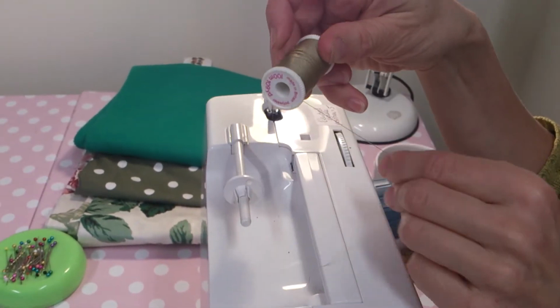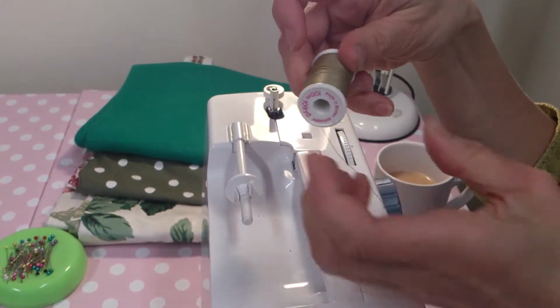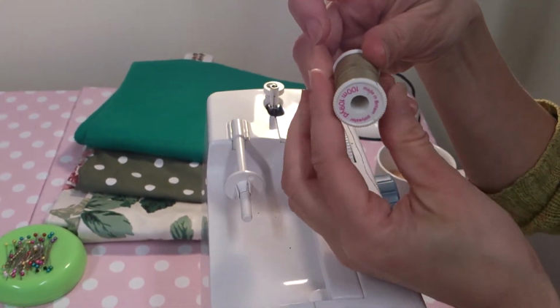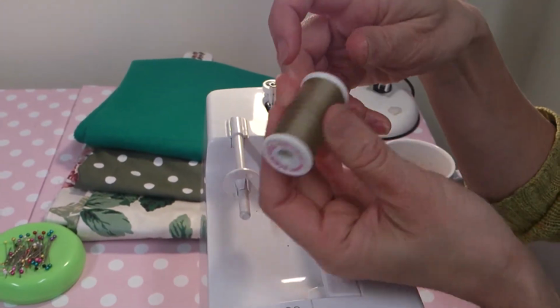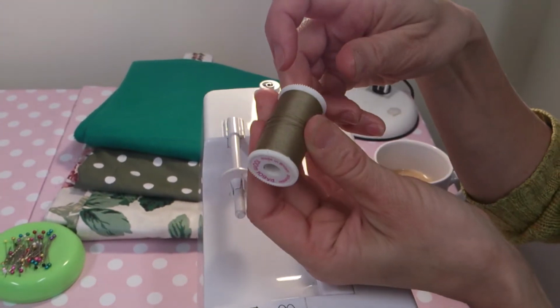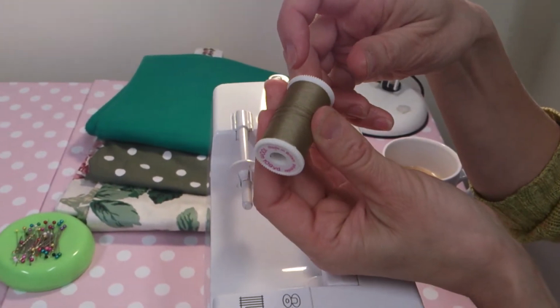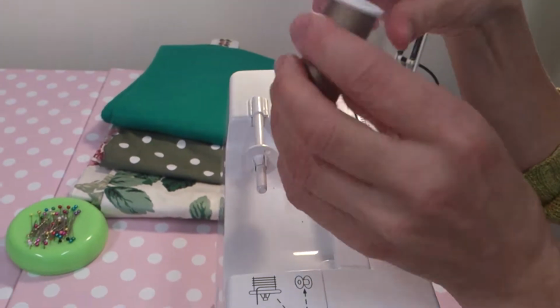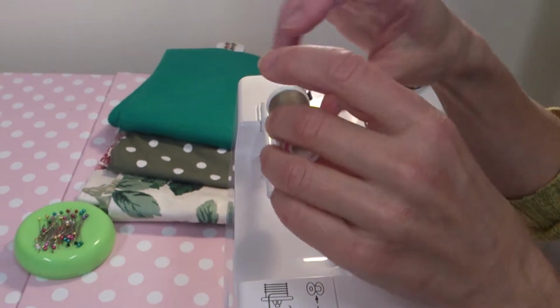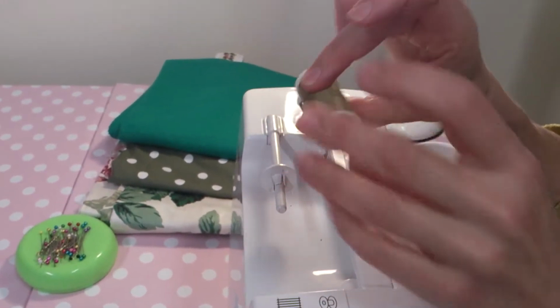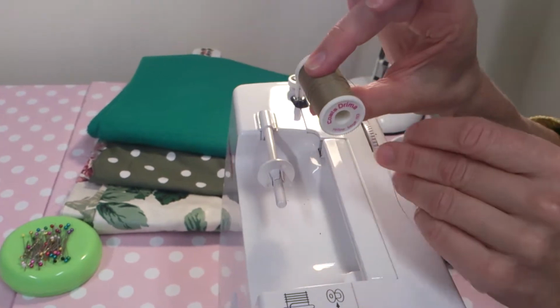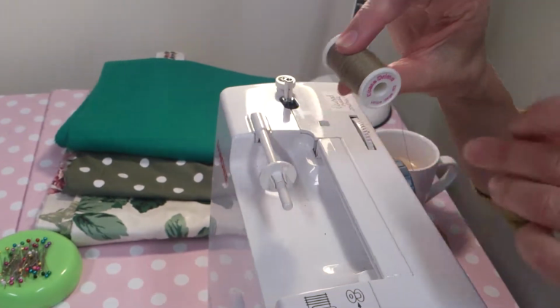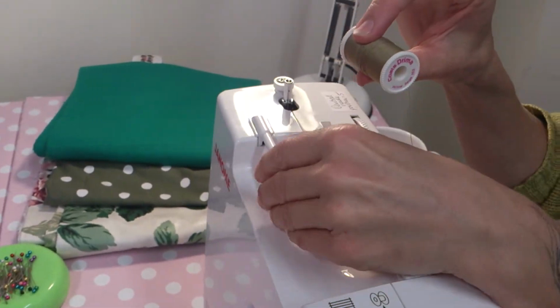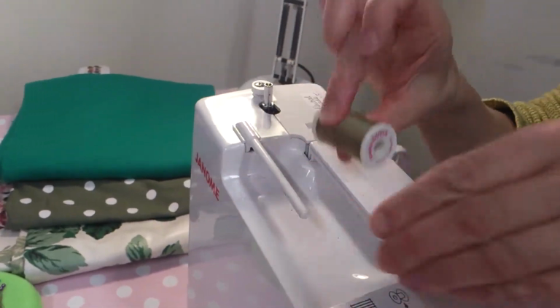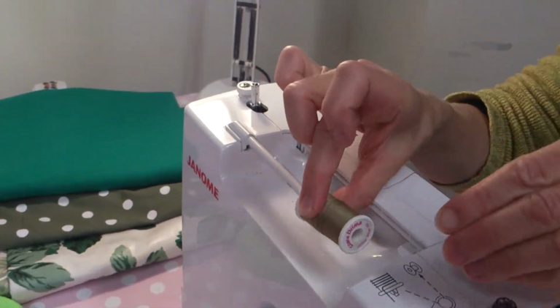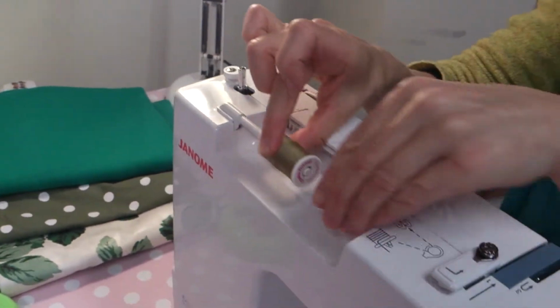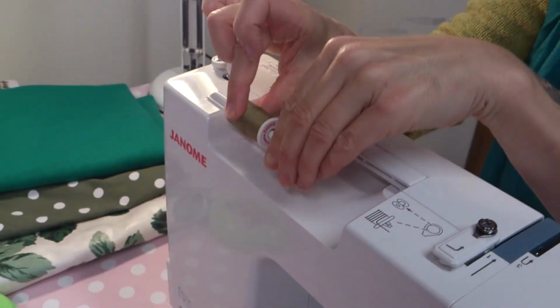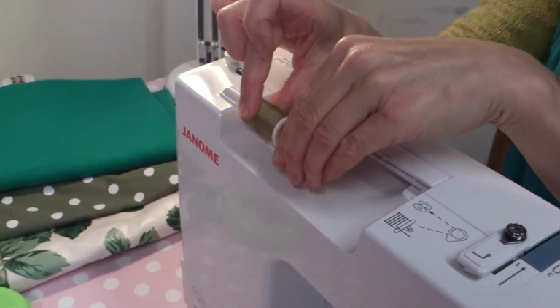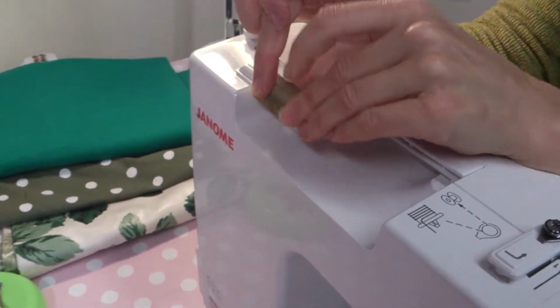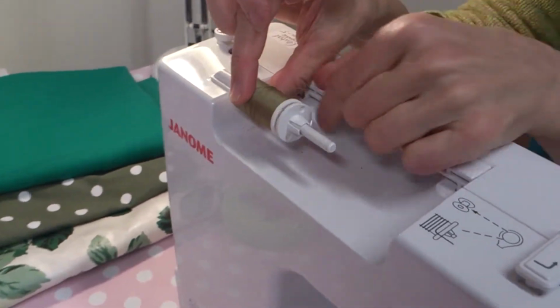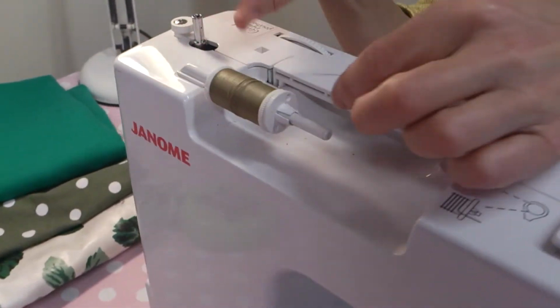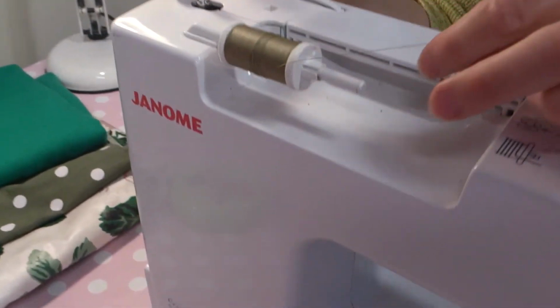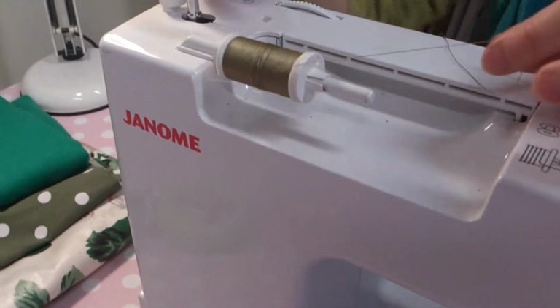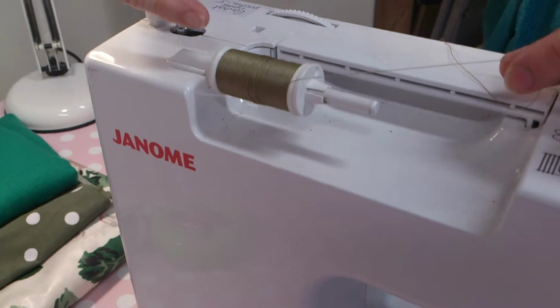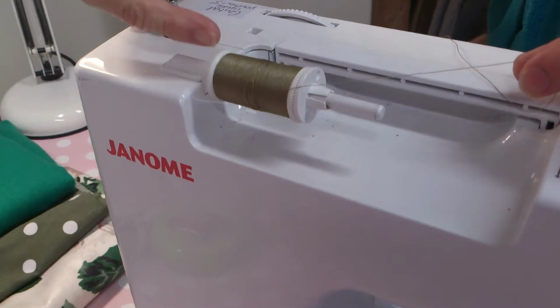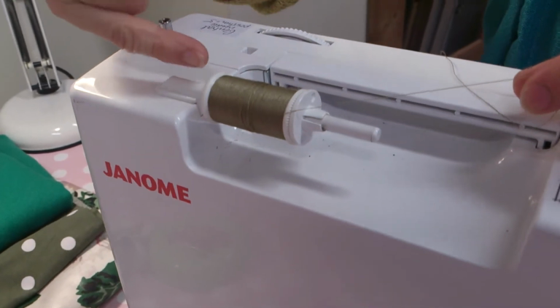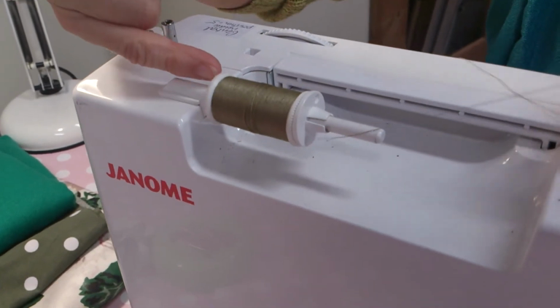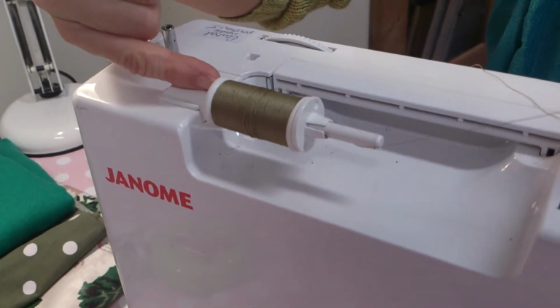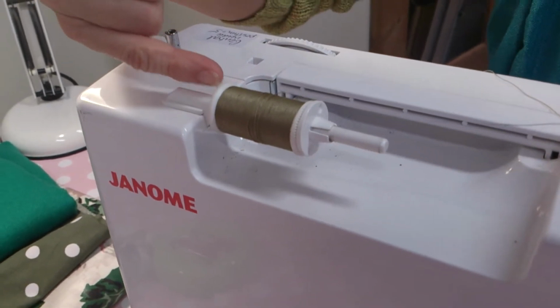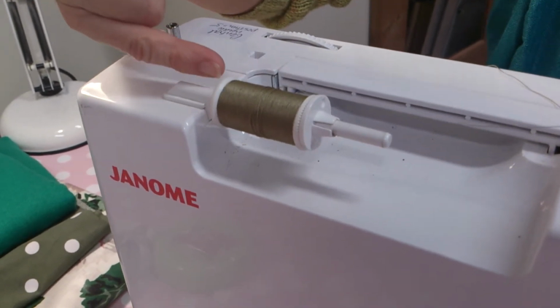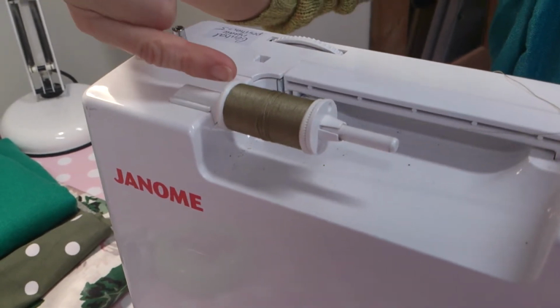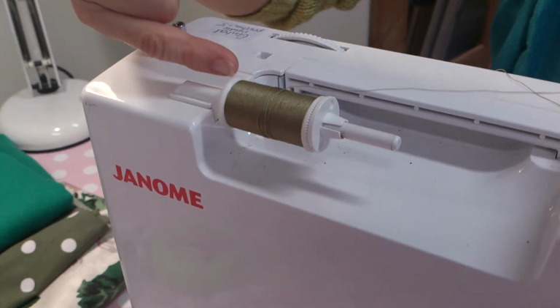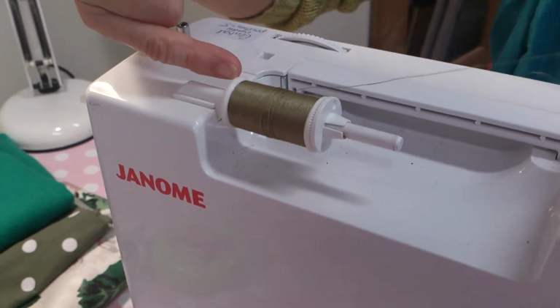The easiest thing to do is to just pop the cotton around the other way, so that as you pull the thread off, the notch is actually at this end and the thread is not going to go anywhere near it.